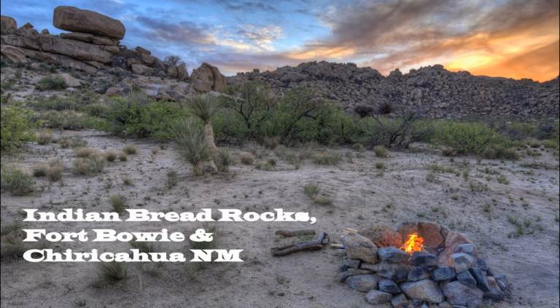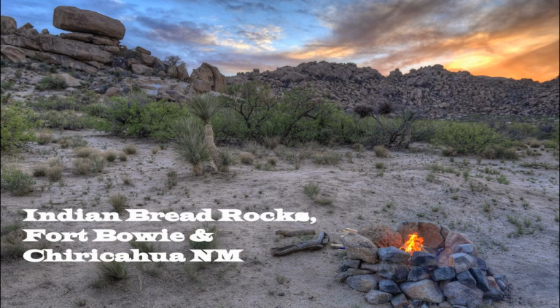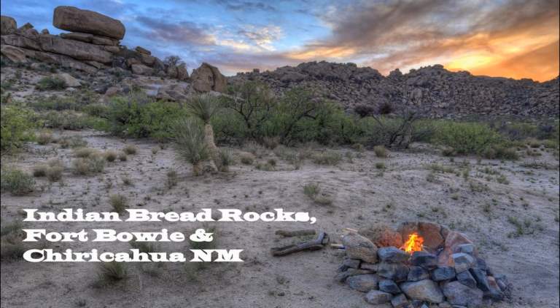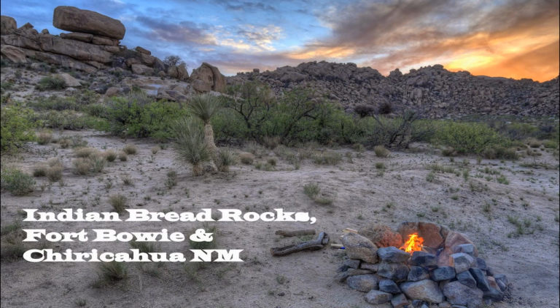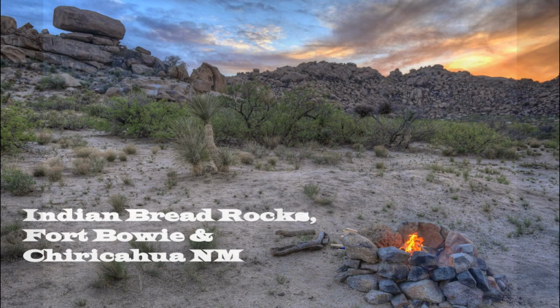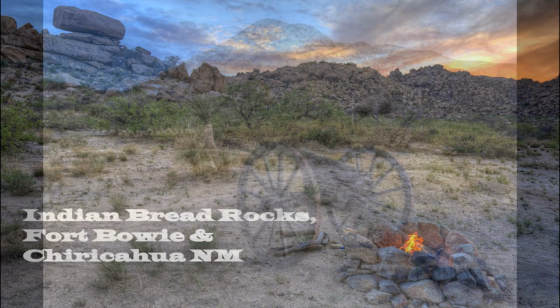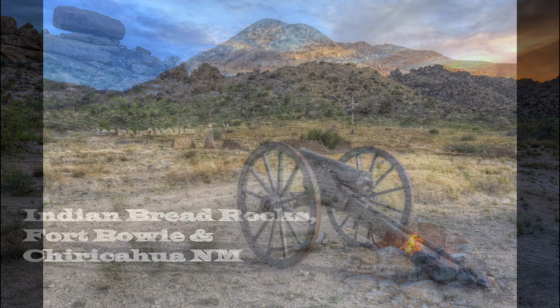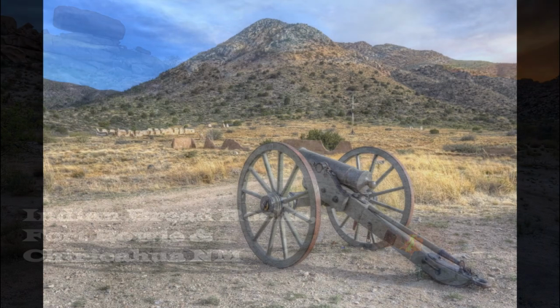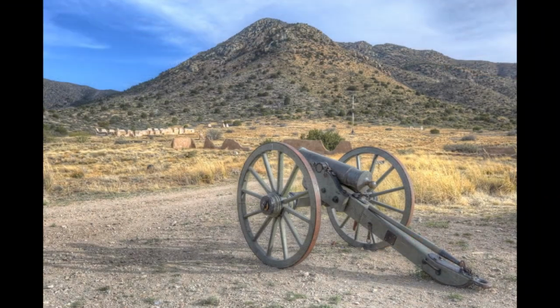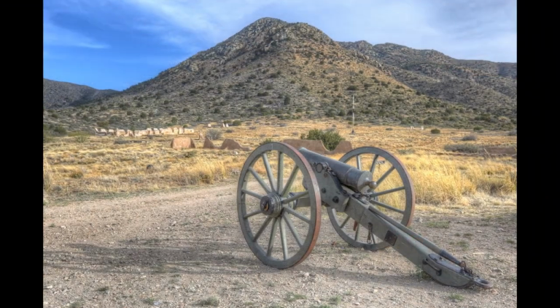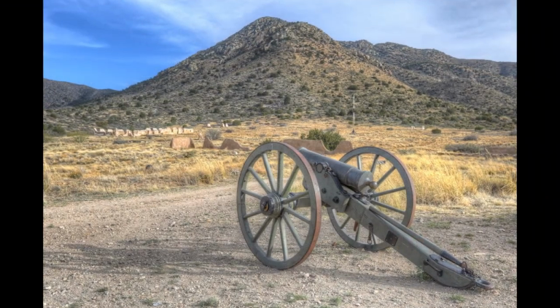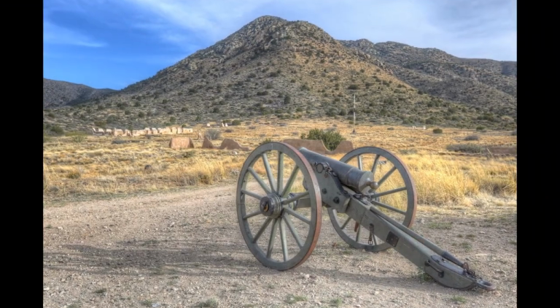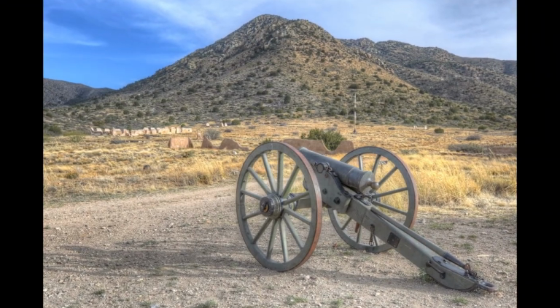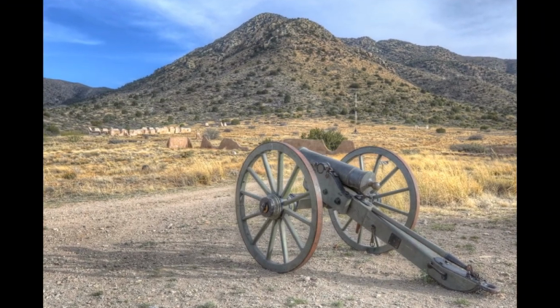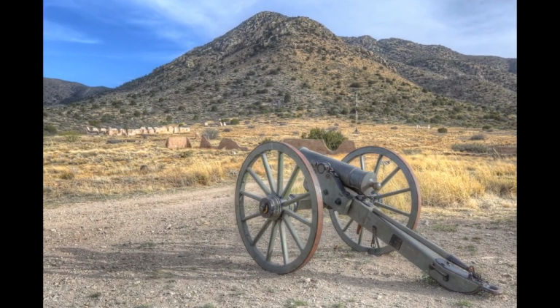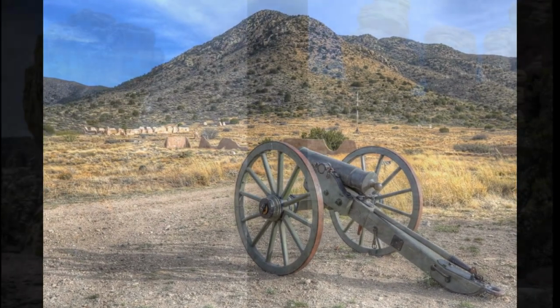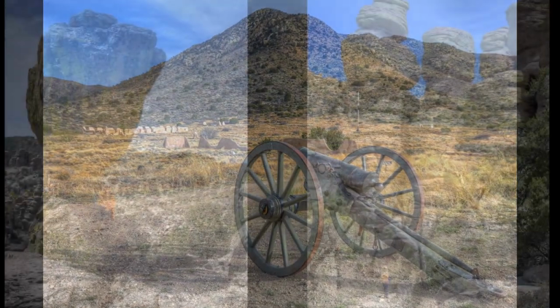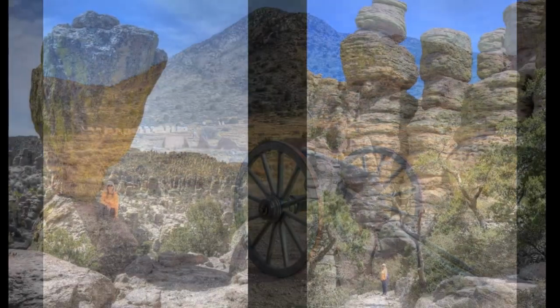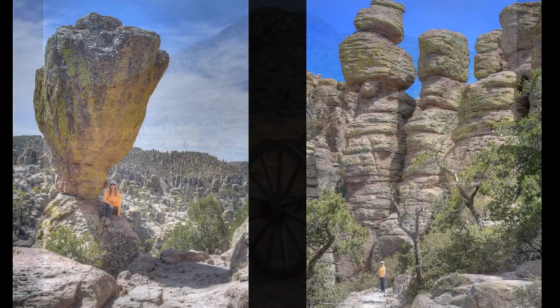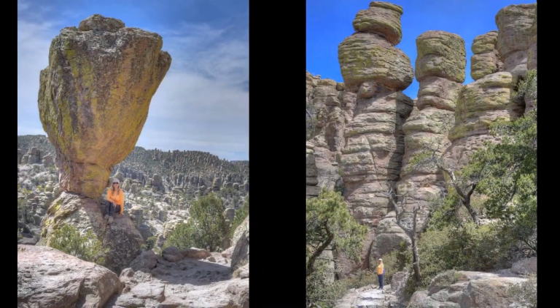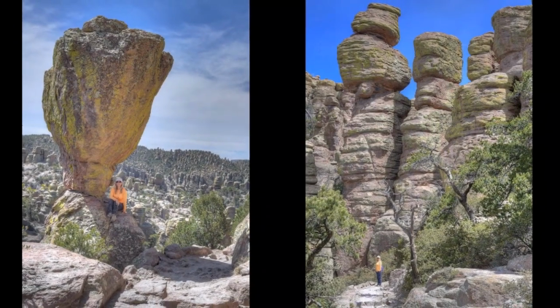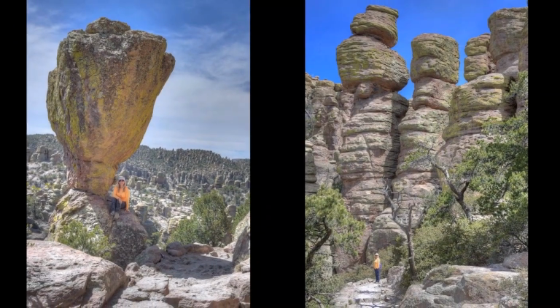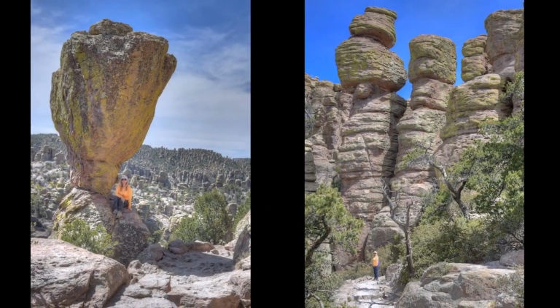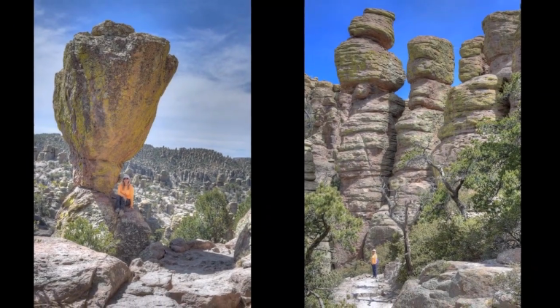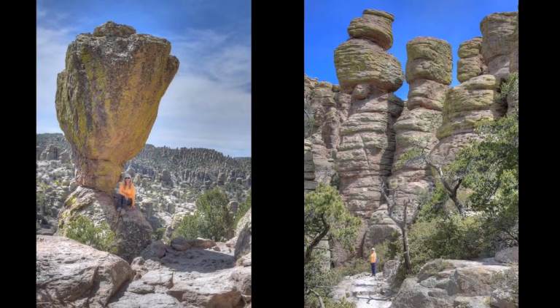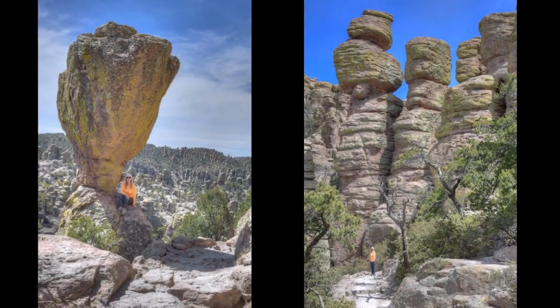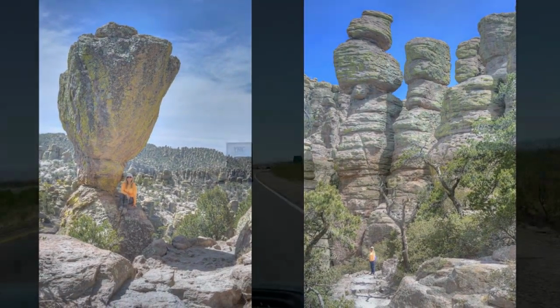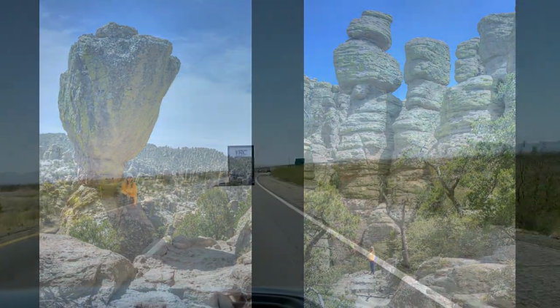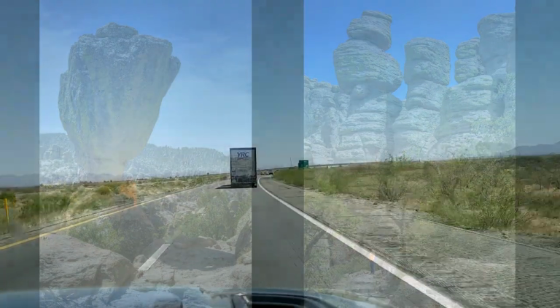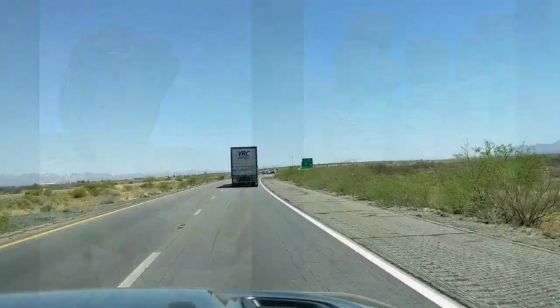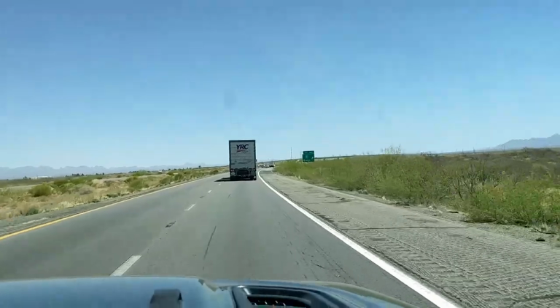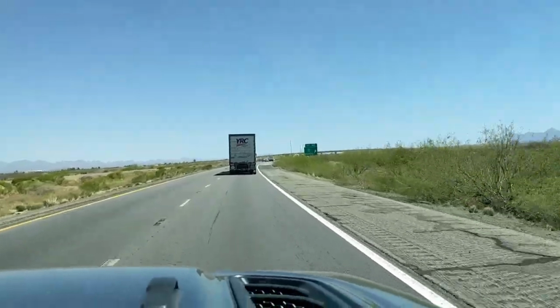Welcome back to the channel. We hope that you'll come along with us as we venture out on our first exploration of southeastern Arizona. We had several great finds on this outing and this area will definitely be on our list to revisit.